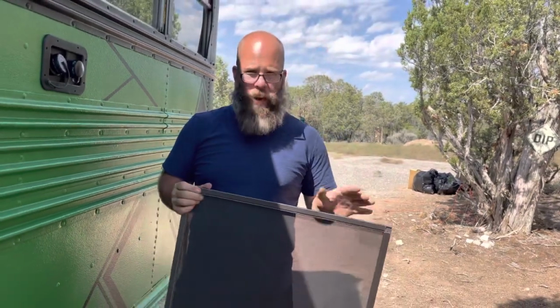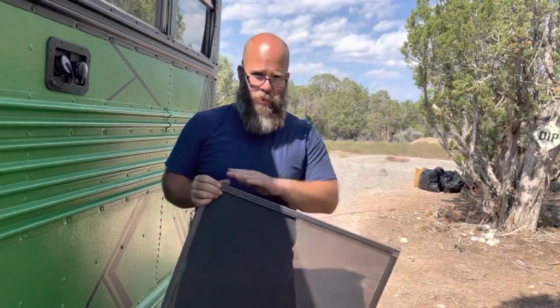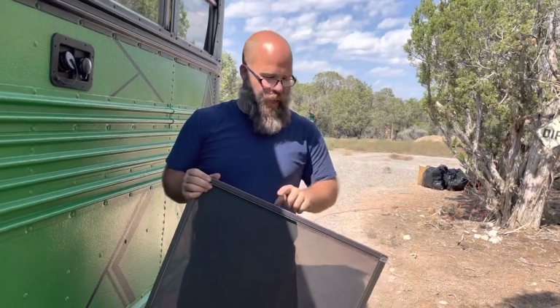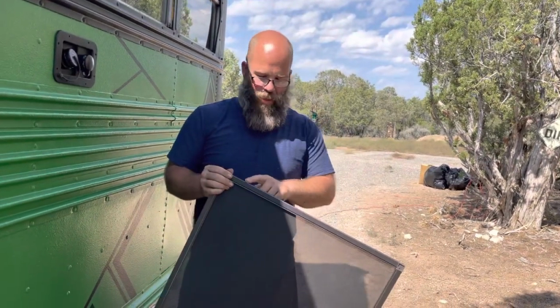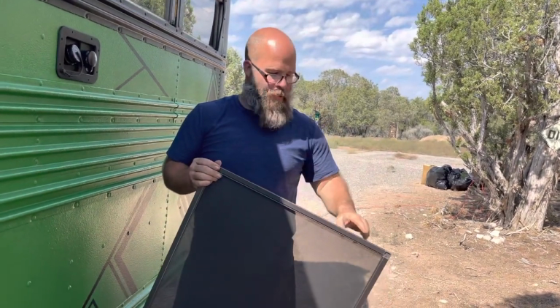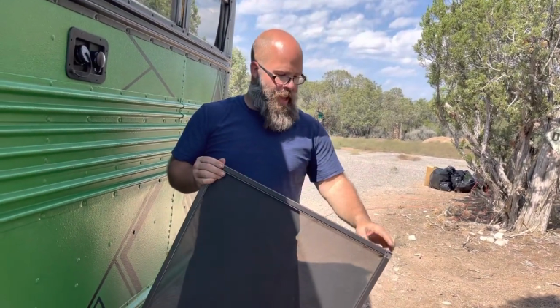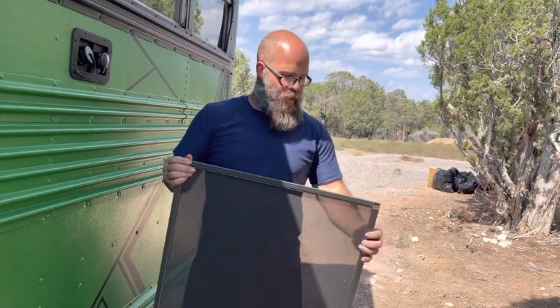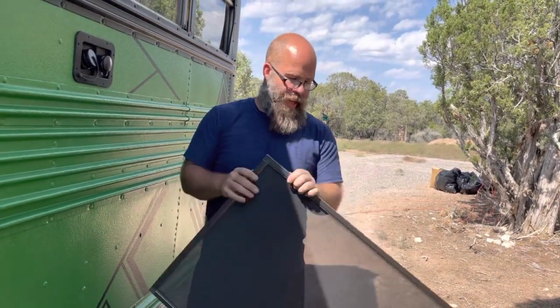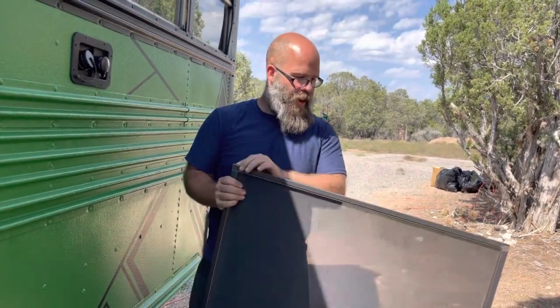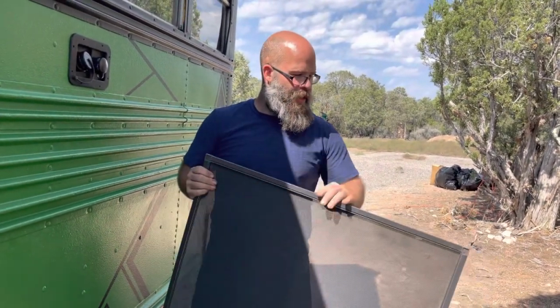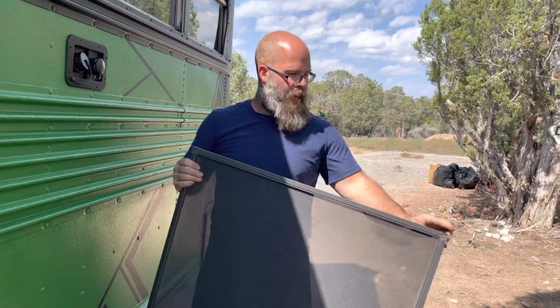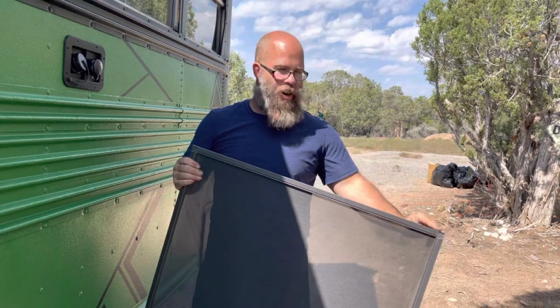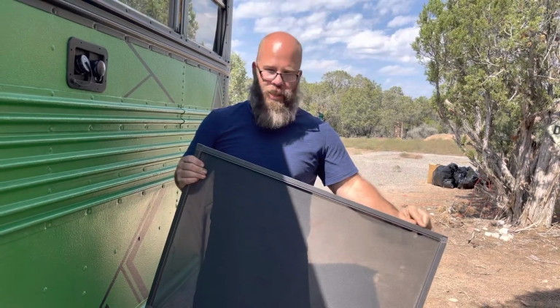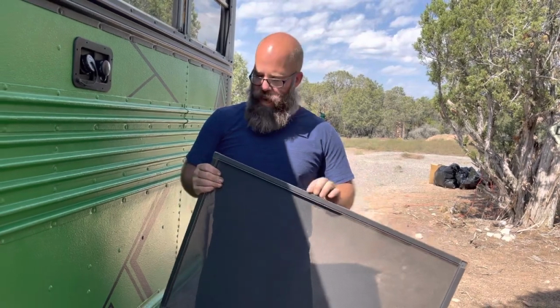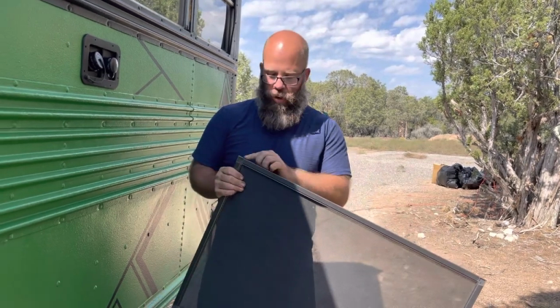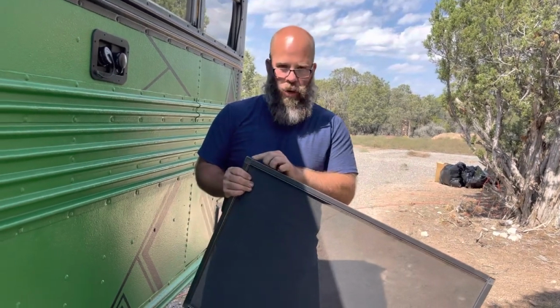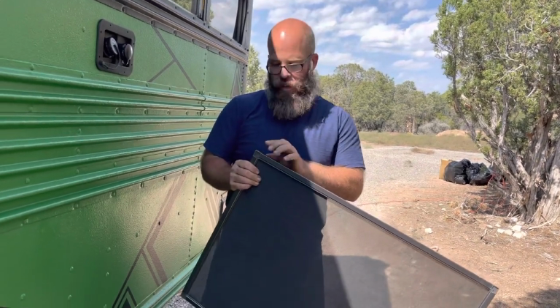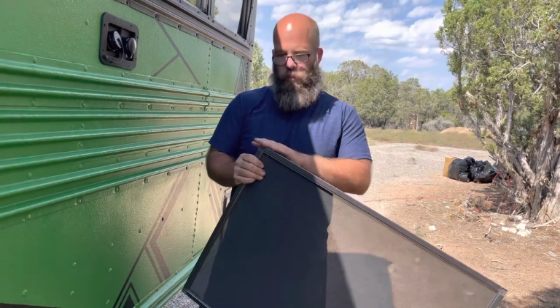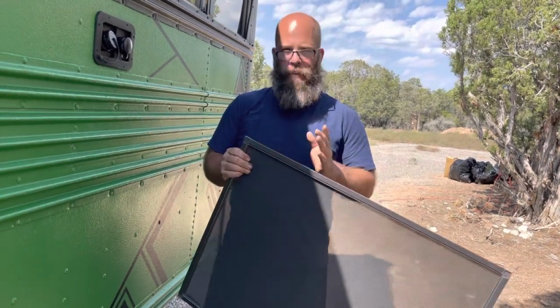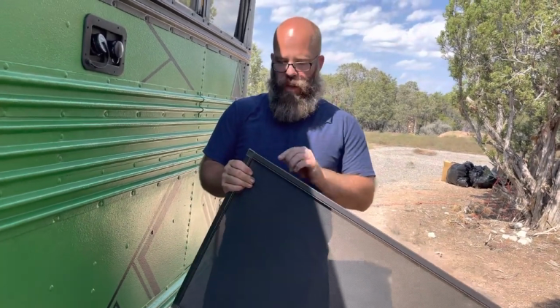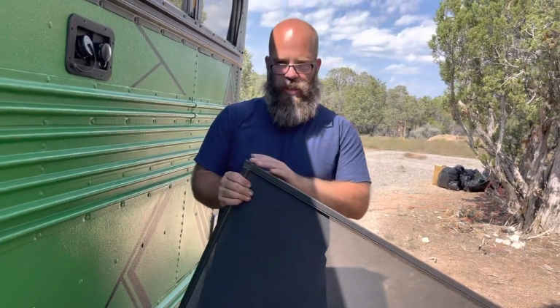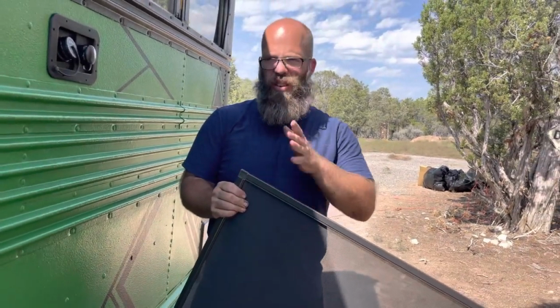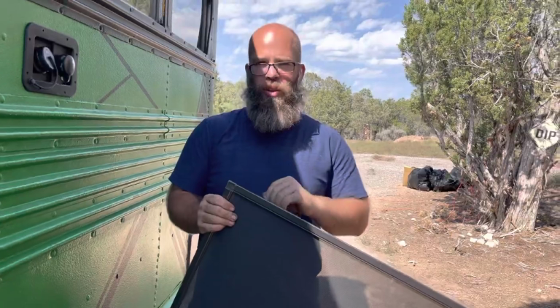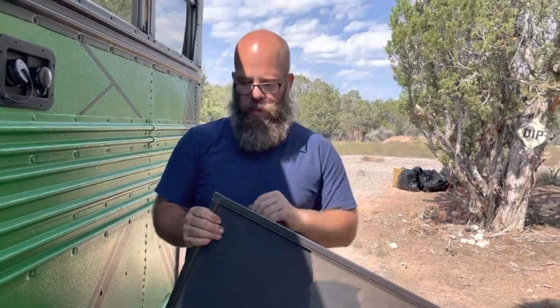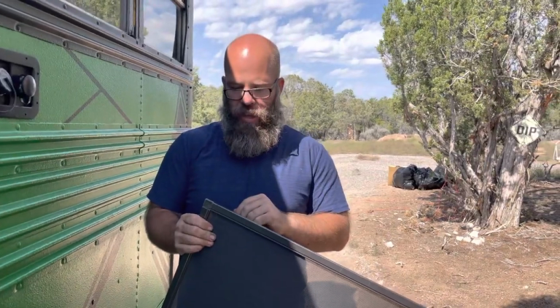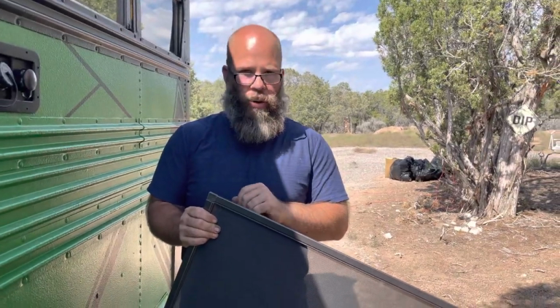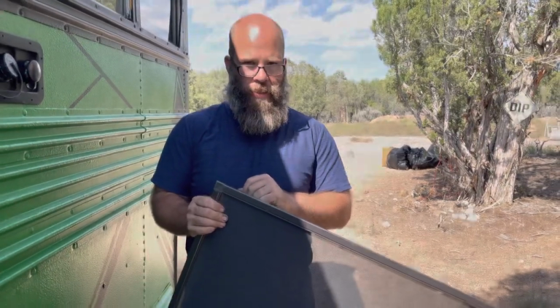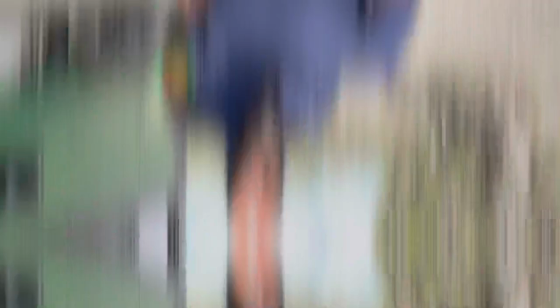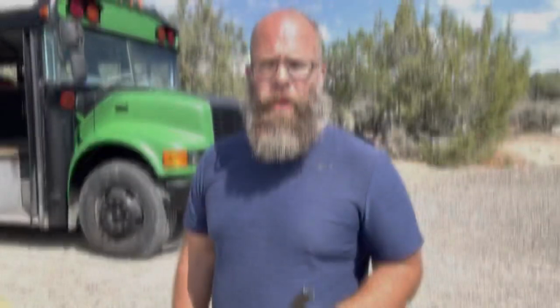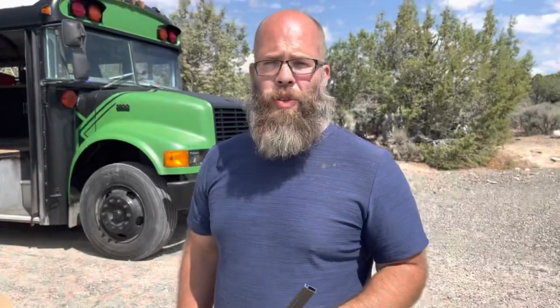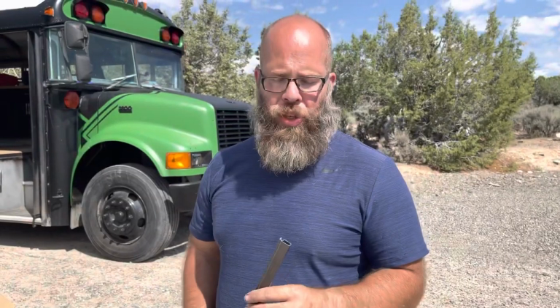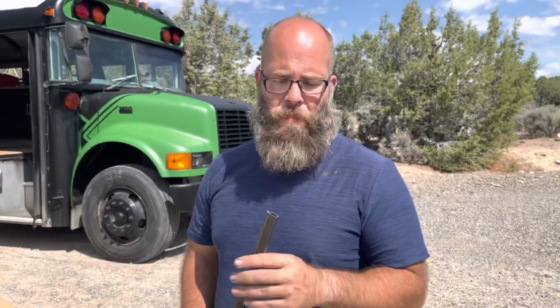To get the right fit, this one here is 30 and a quarter inches, whereas the window itself is normally about 33 or 32-some inches across. Now I just want to talk about the frames we chose.